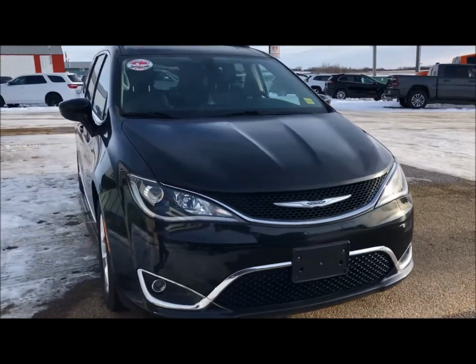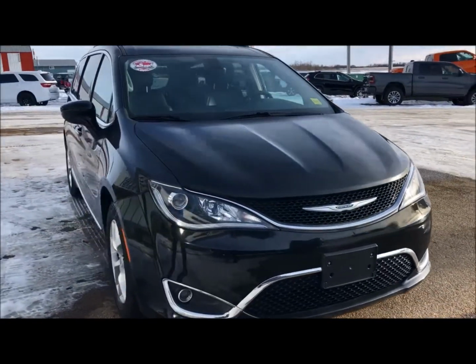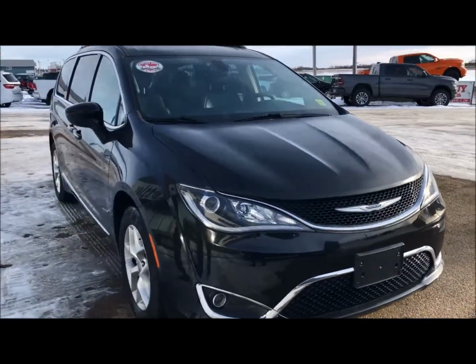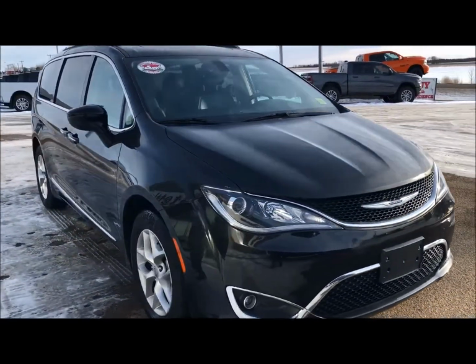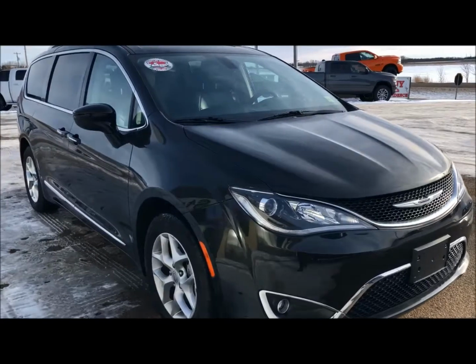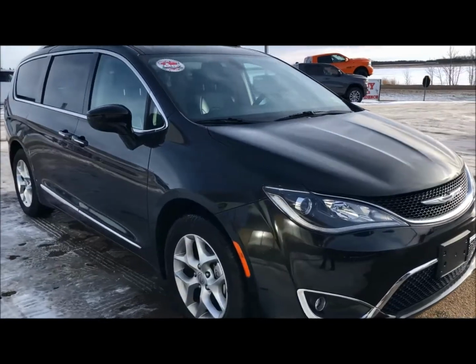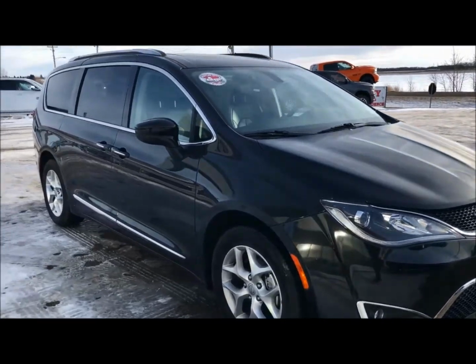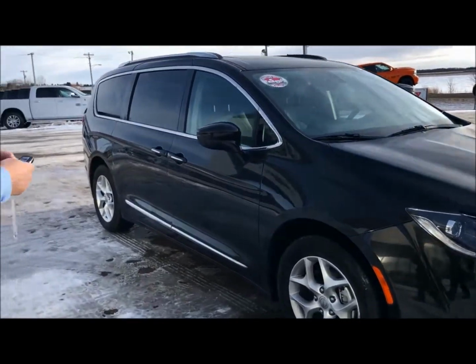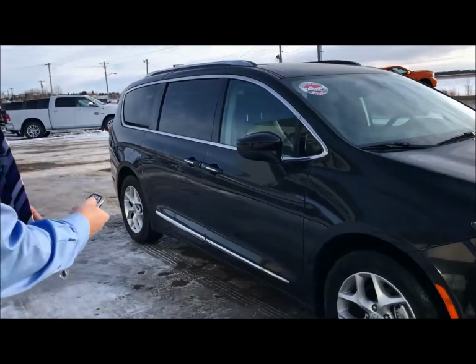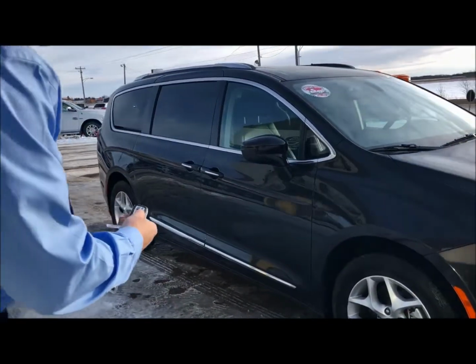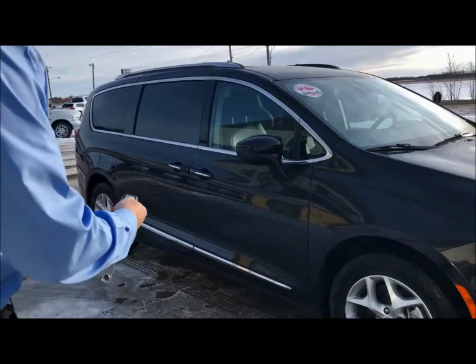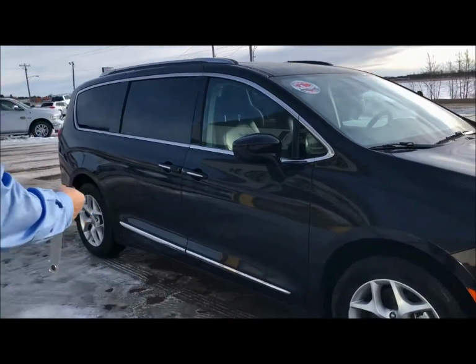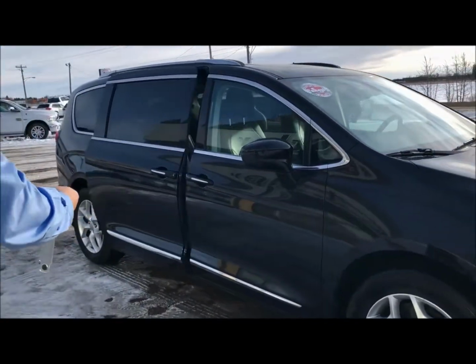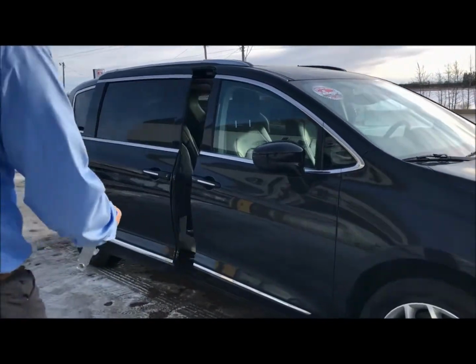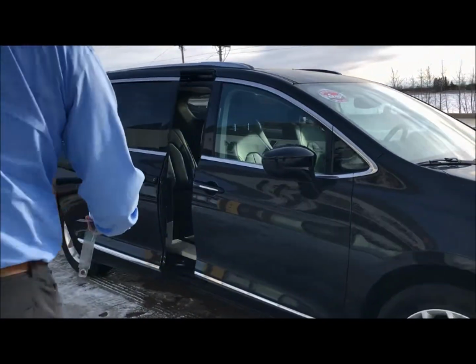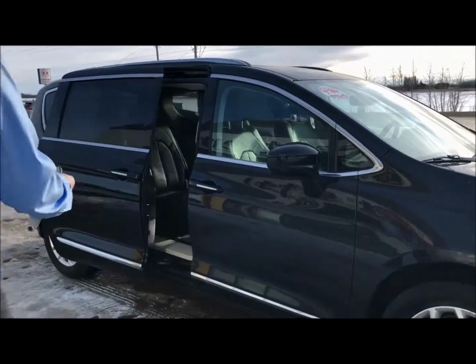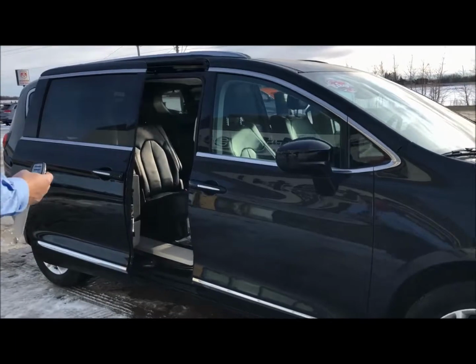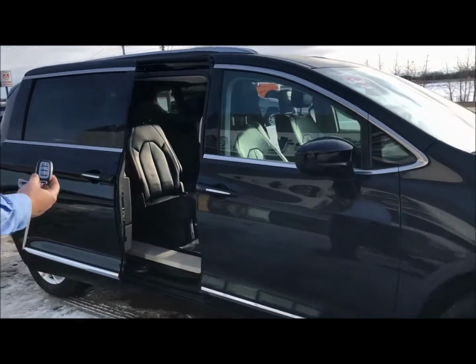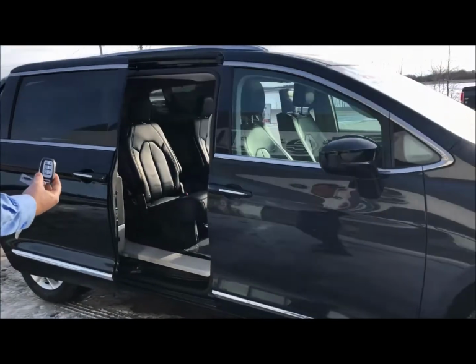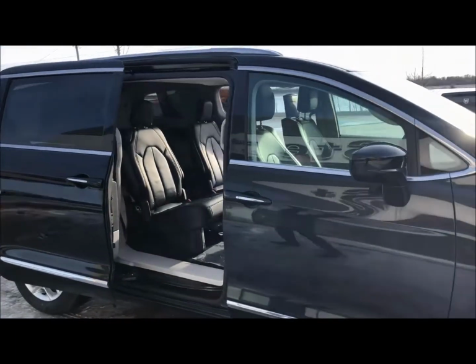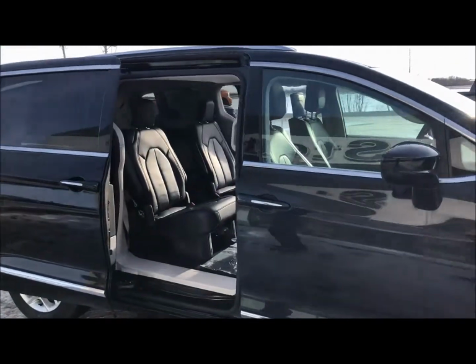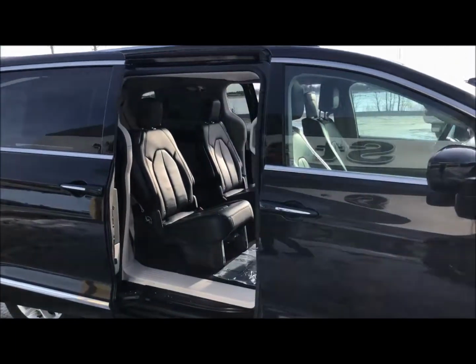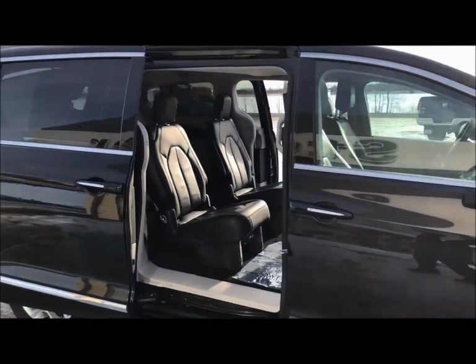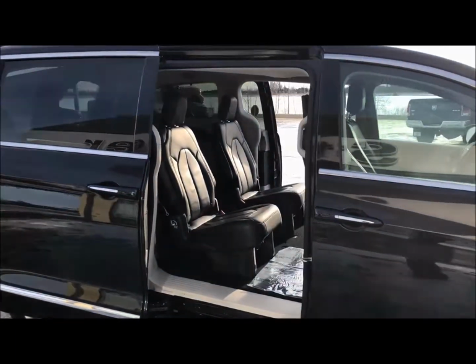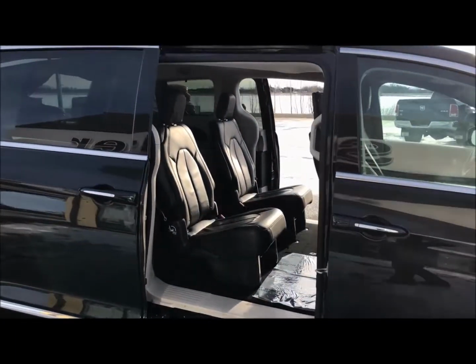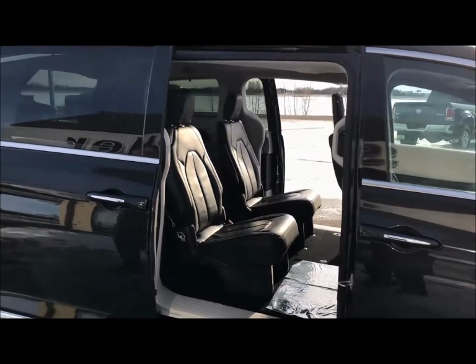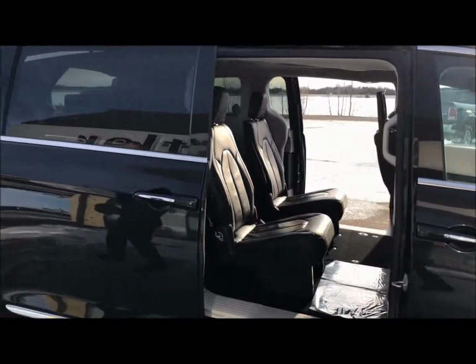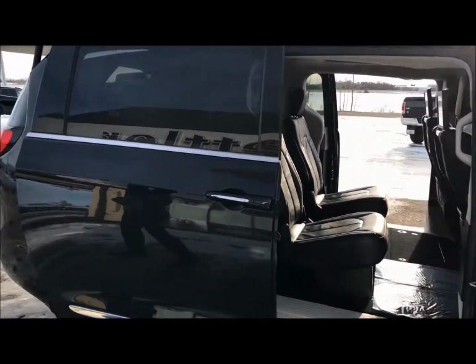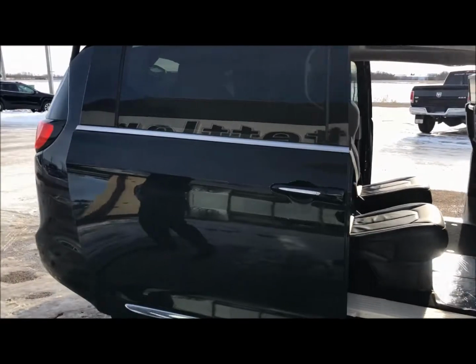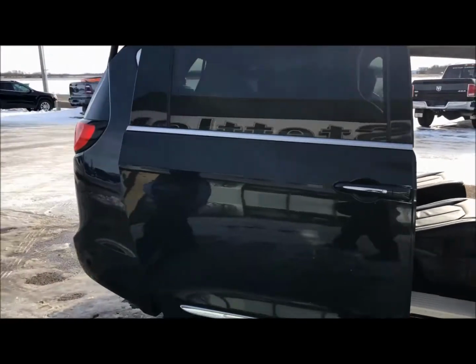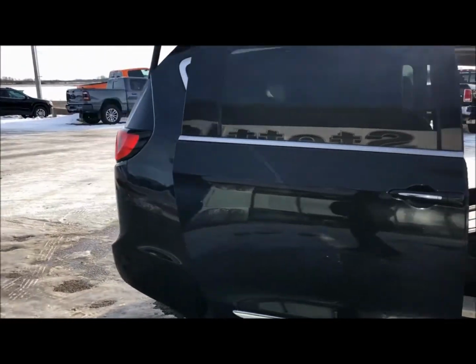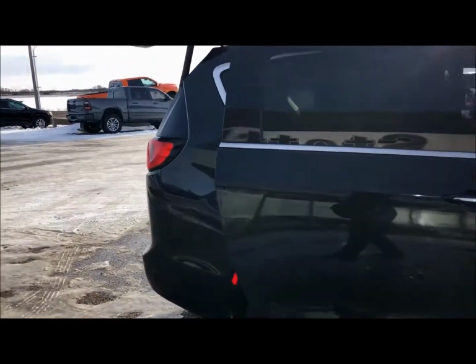A nice thing about this Chrysler Pacifica is it's got the power sliding doors, the power liftgate, remote start, and keyless entry. You can see how it's just opening up nicely there.